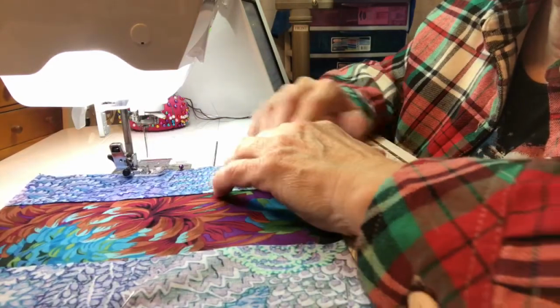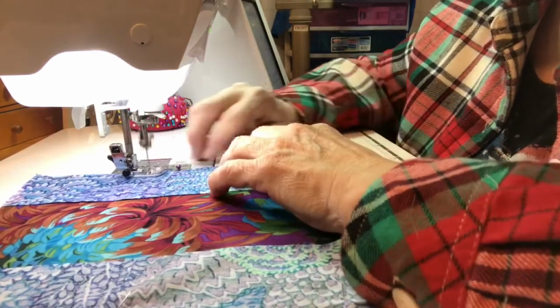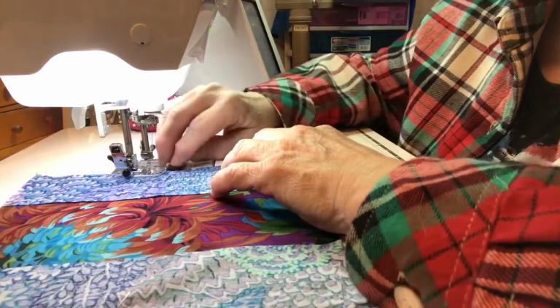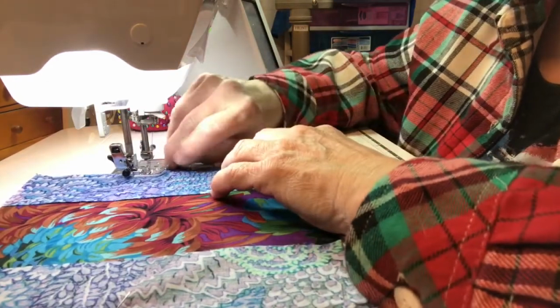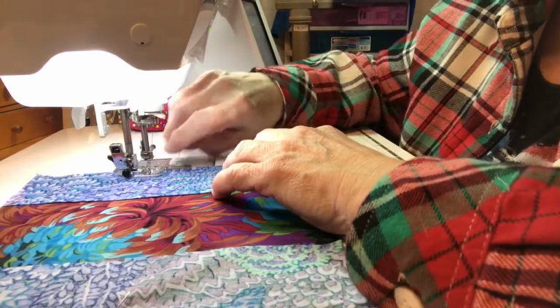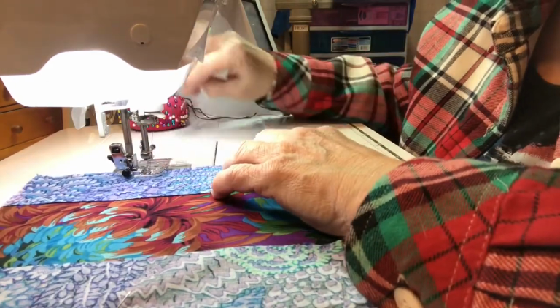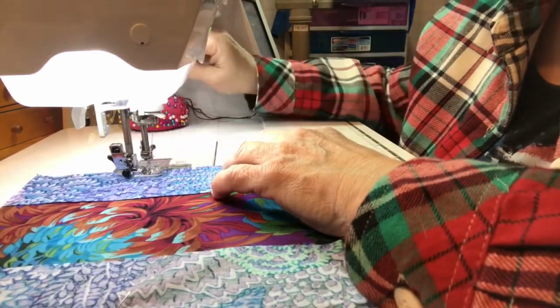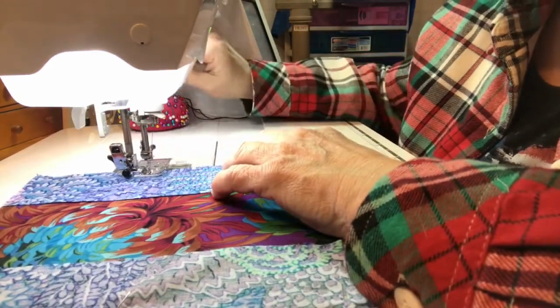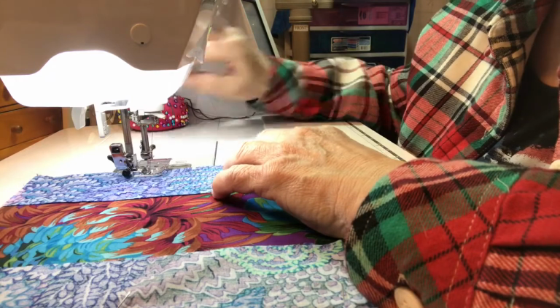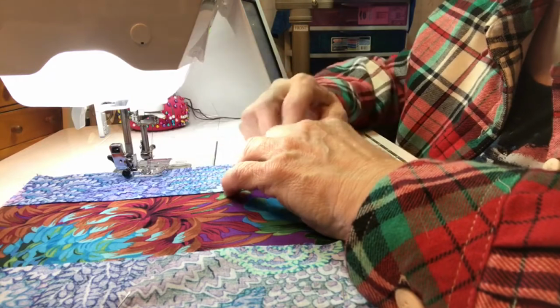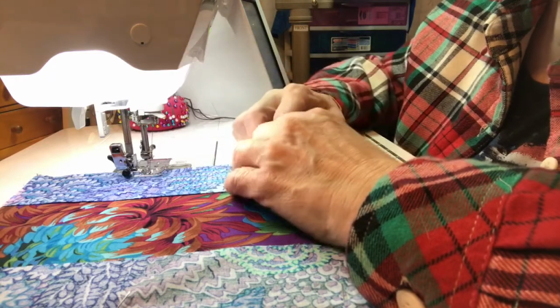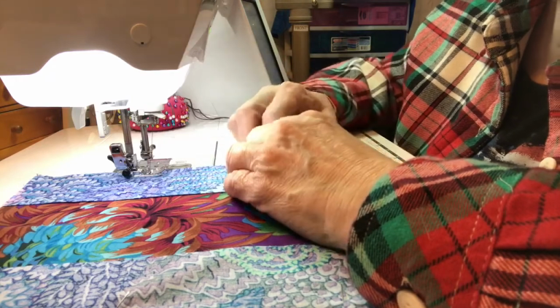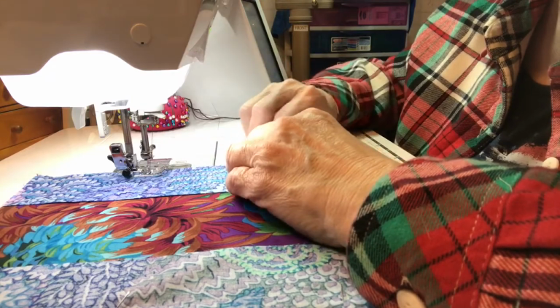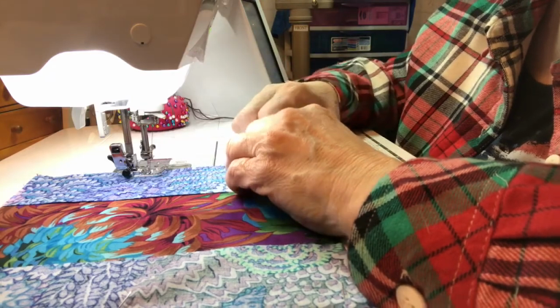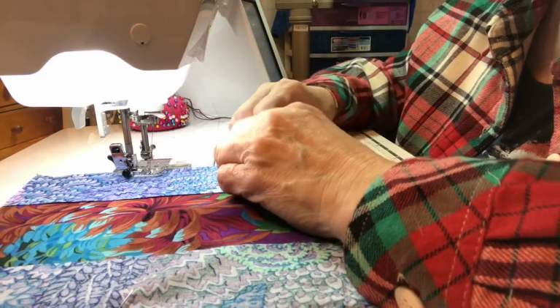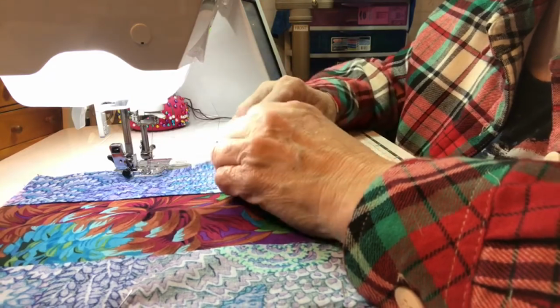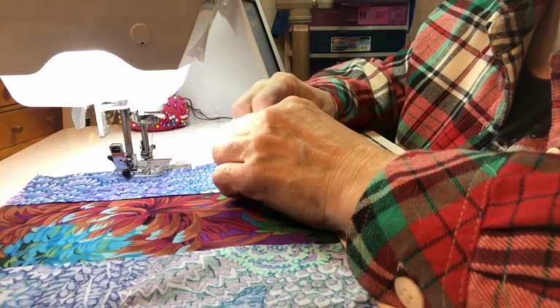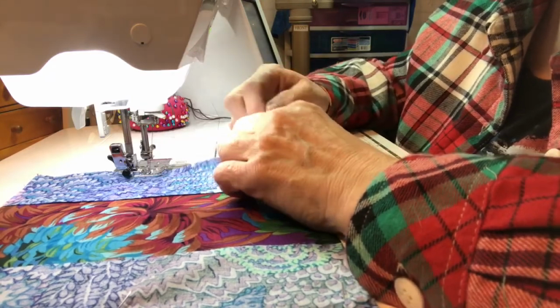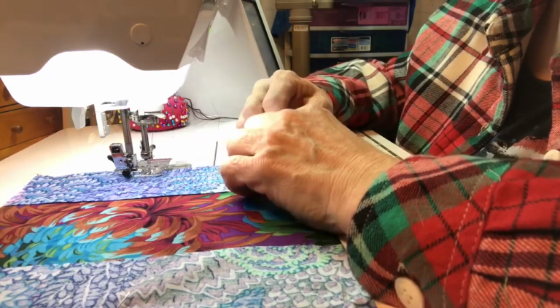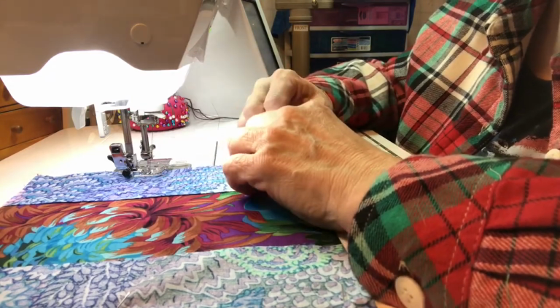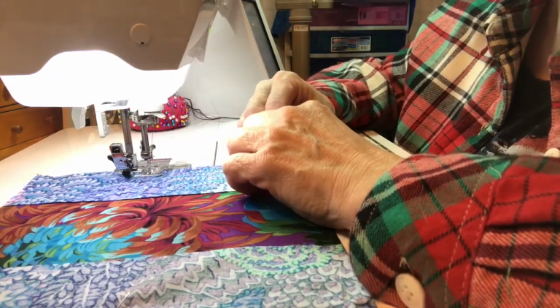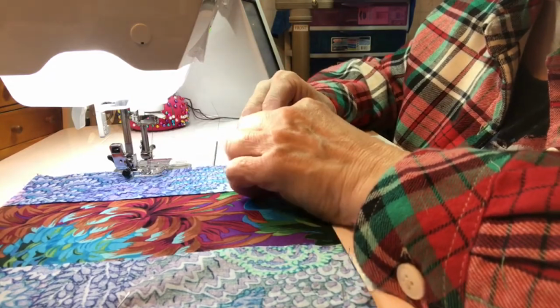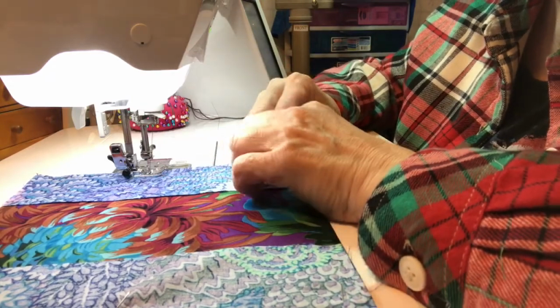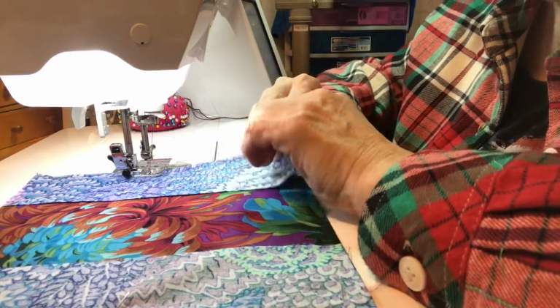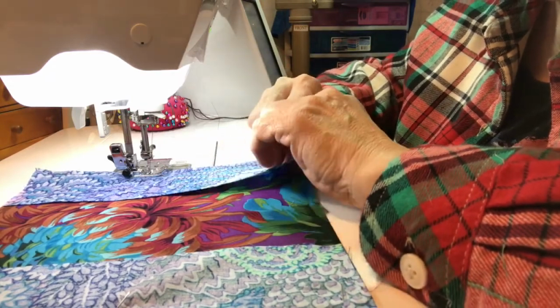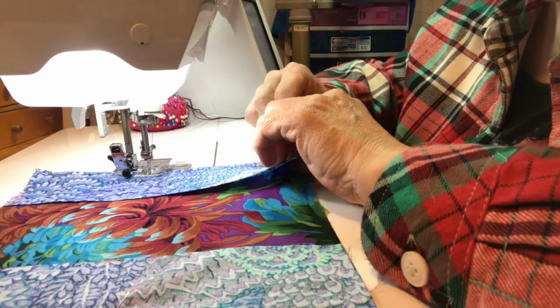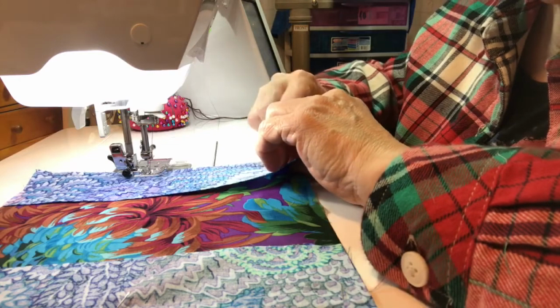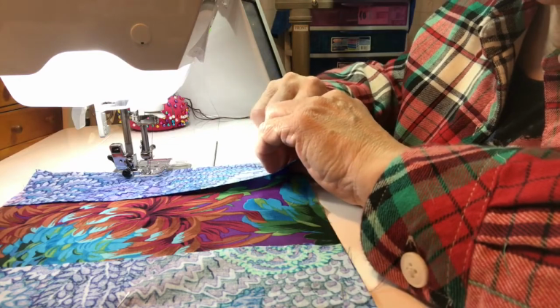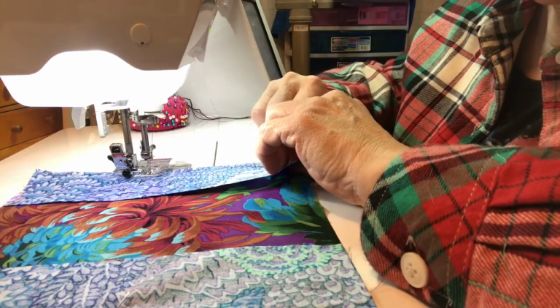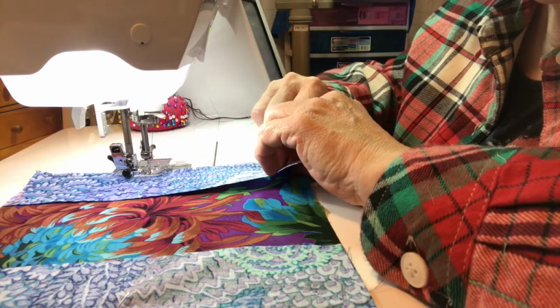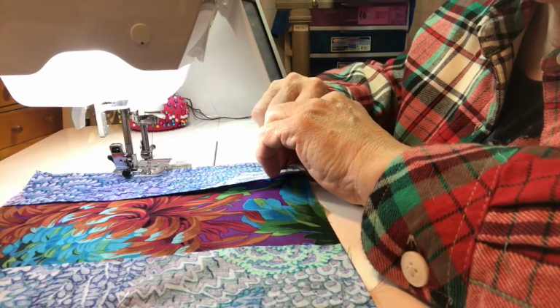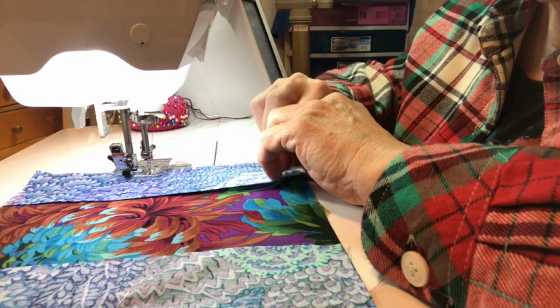This is probably one of the easiest blocks we're going to make. I thought maybe I would give you a breather from the last couple of blocks.